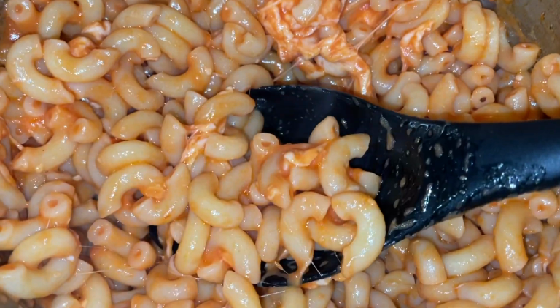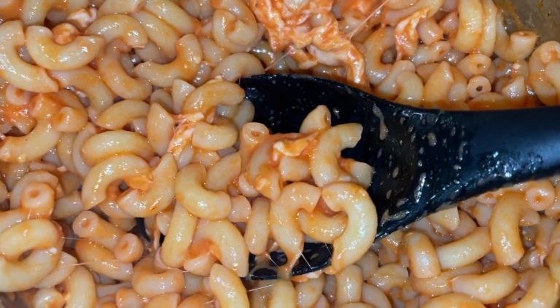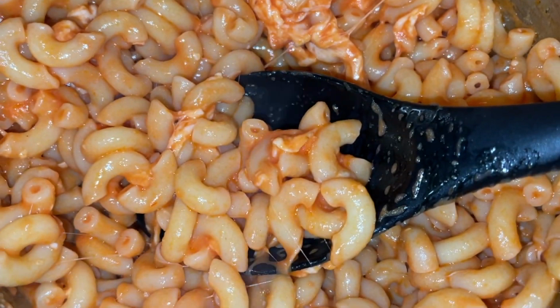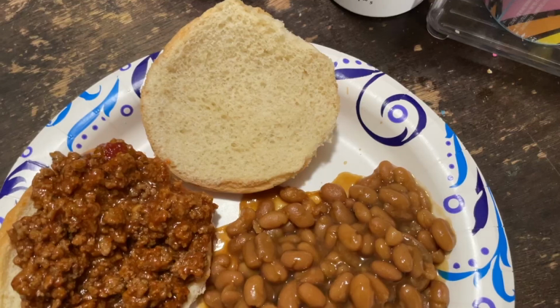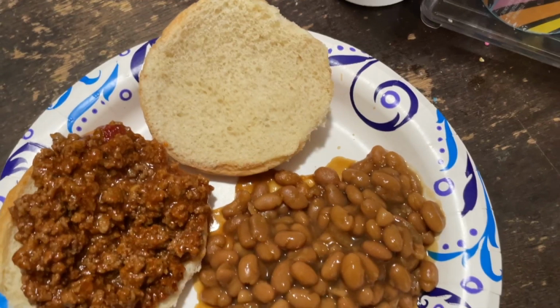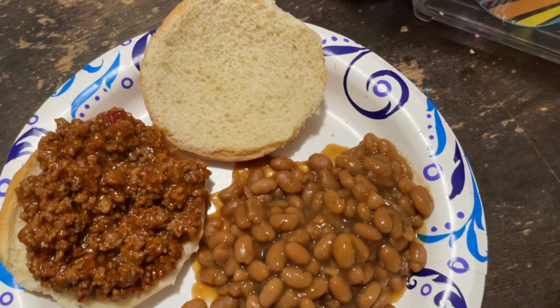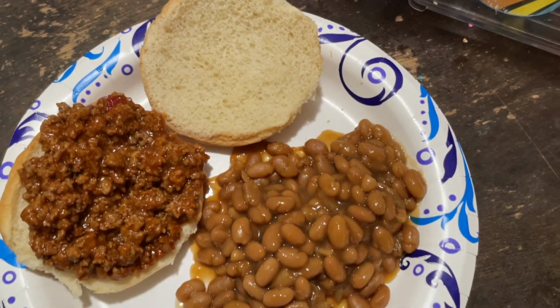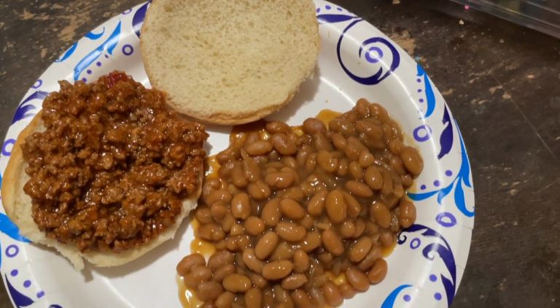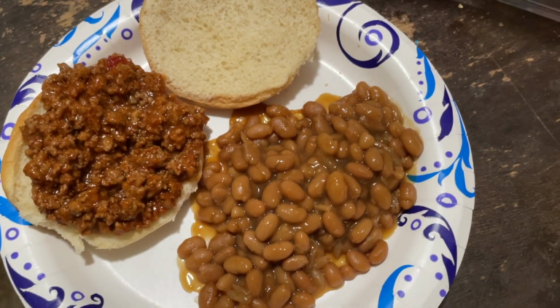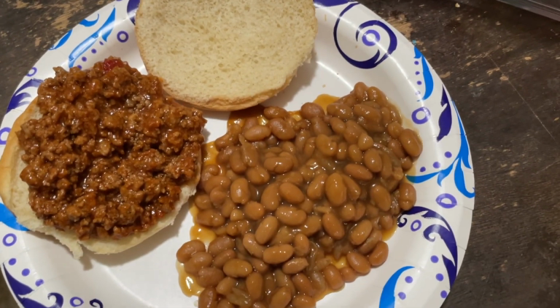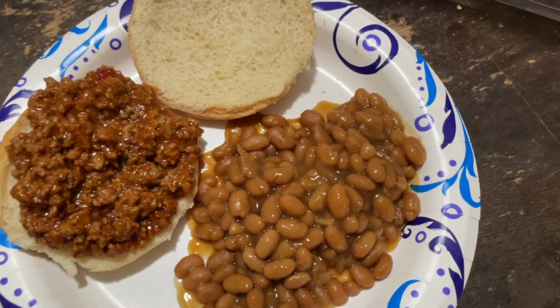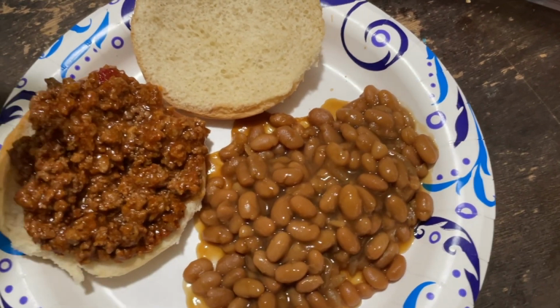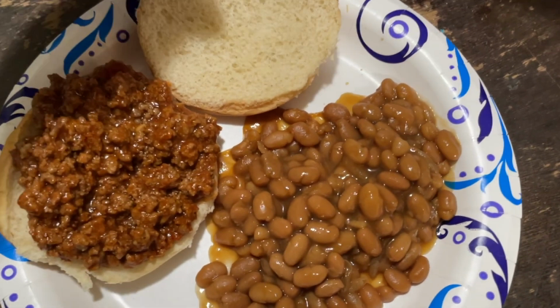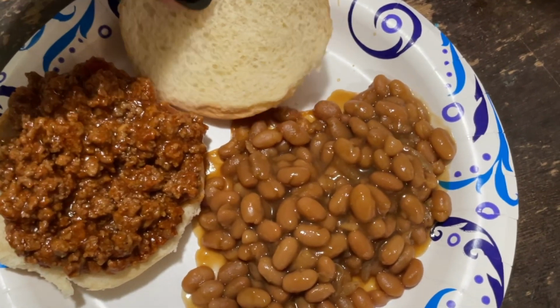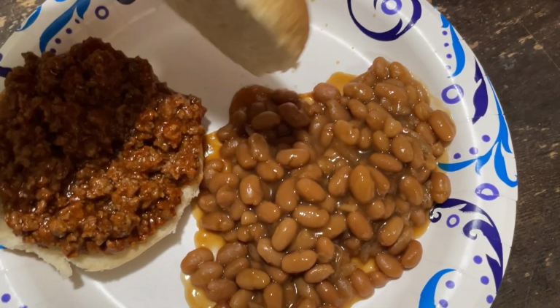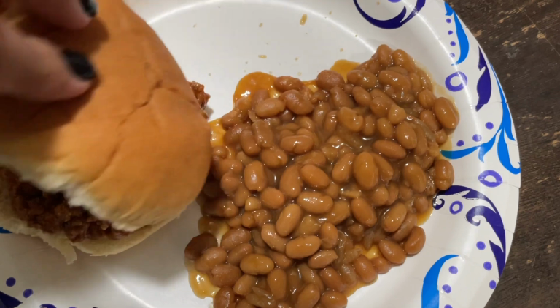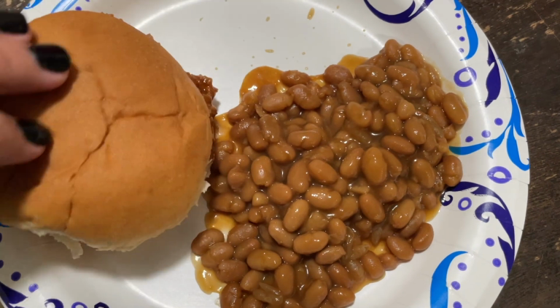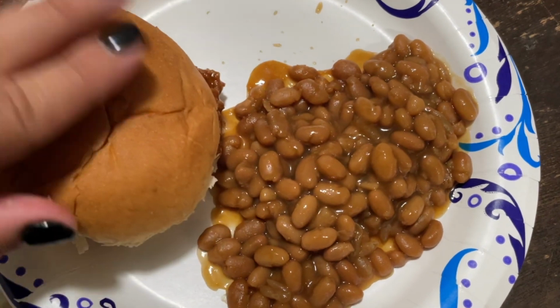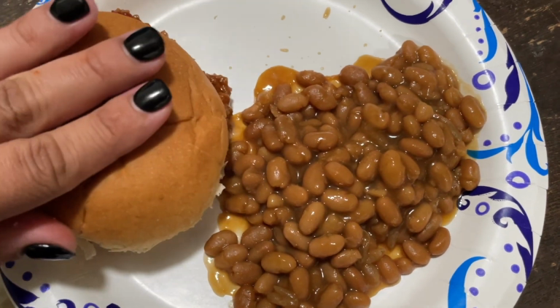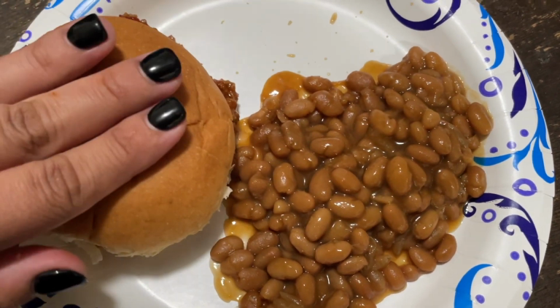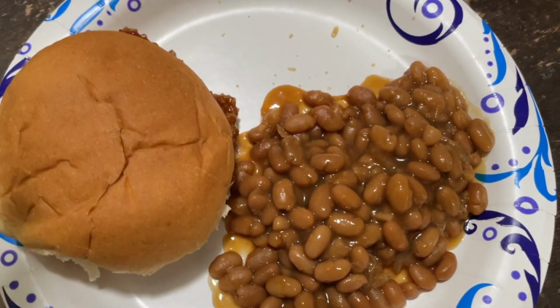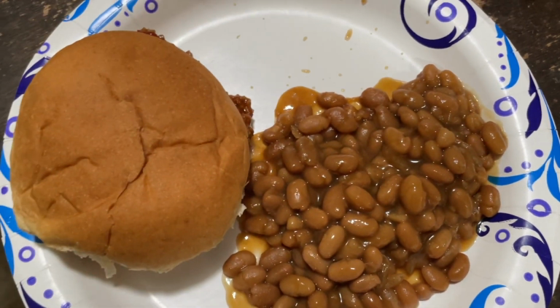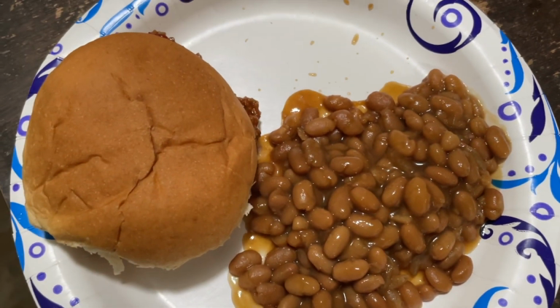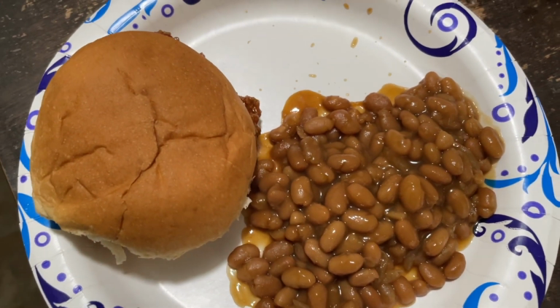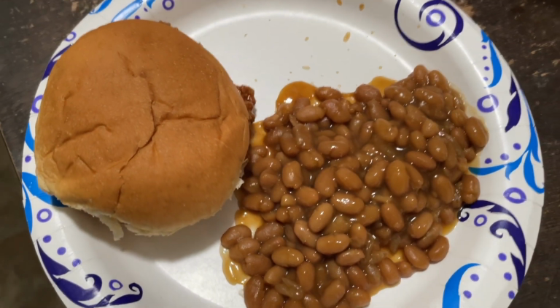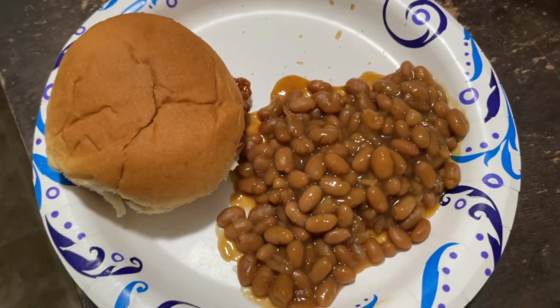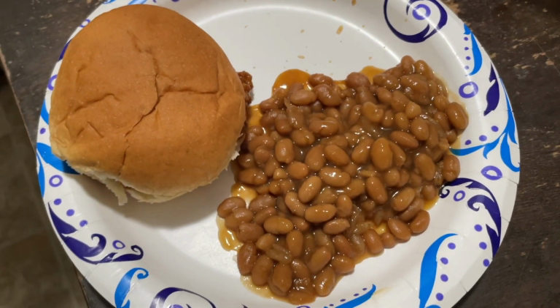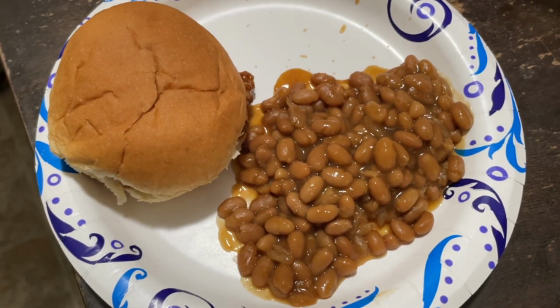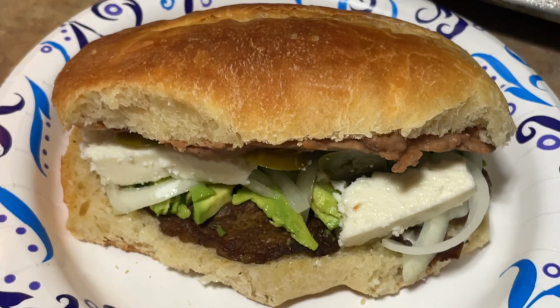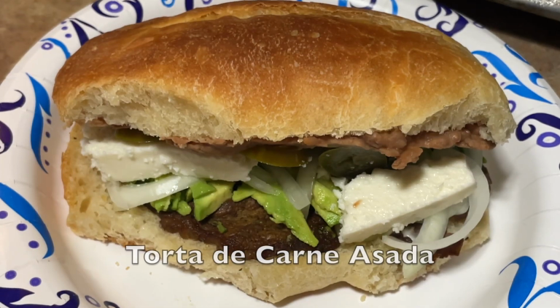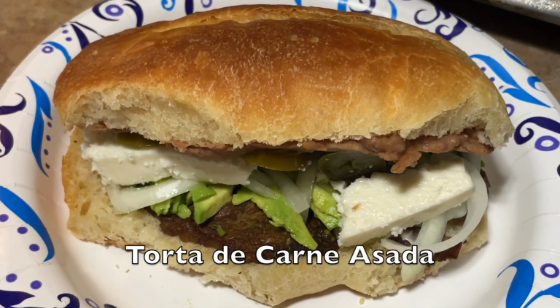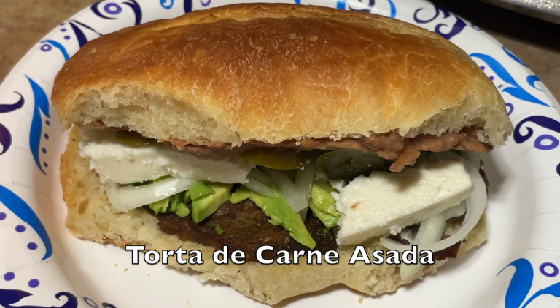This is how it's all plated up — sloppy joes and baked beans. I didn't get any of the pasta mac on my plate because by the time it was my turn to serve, it was all gone.